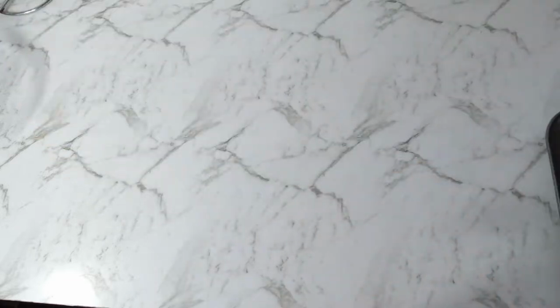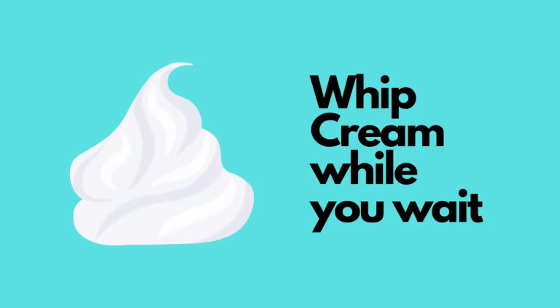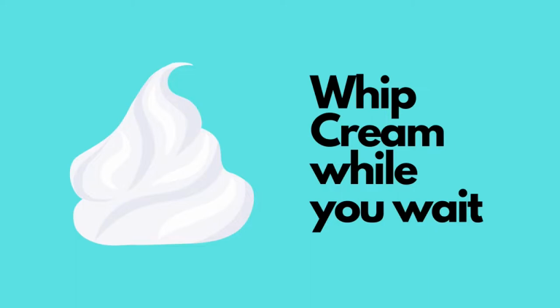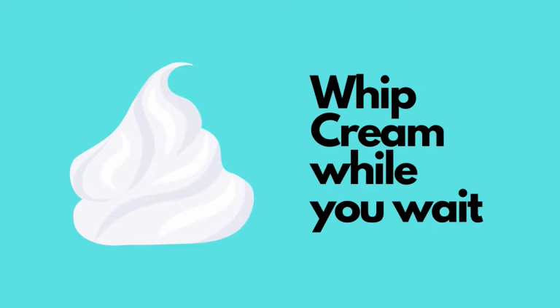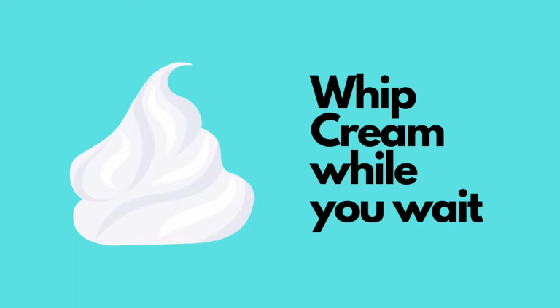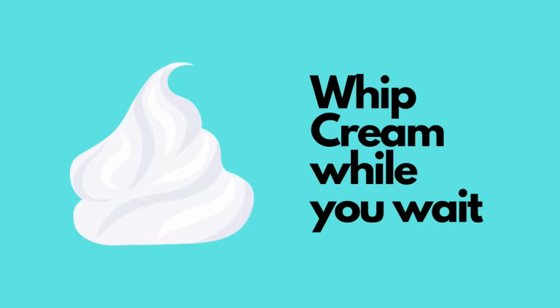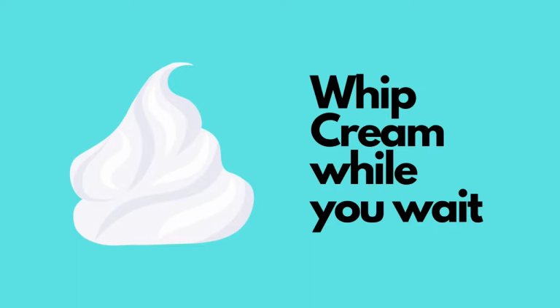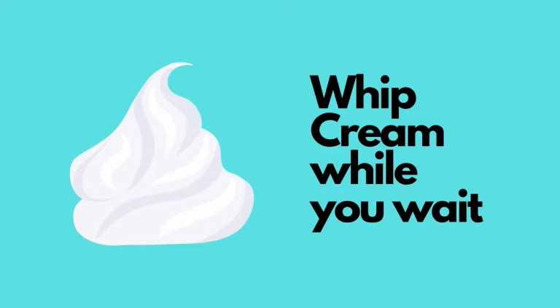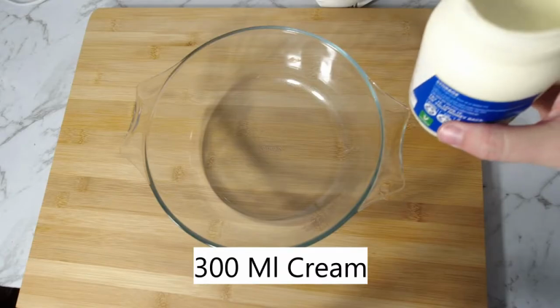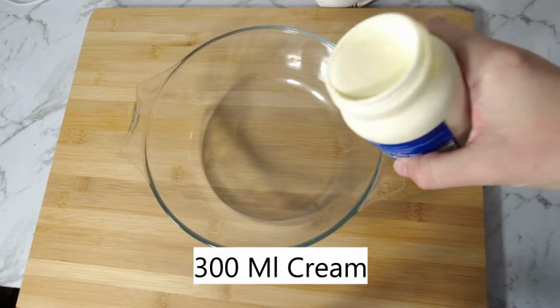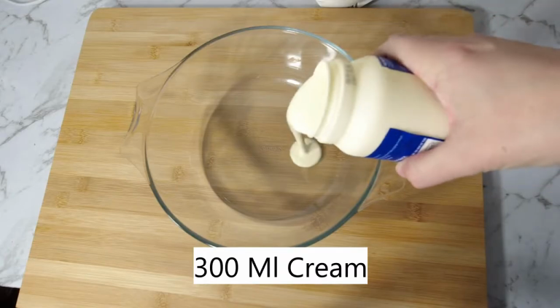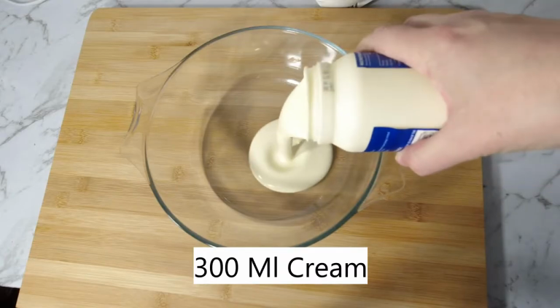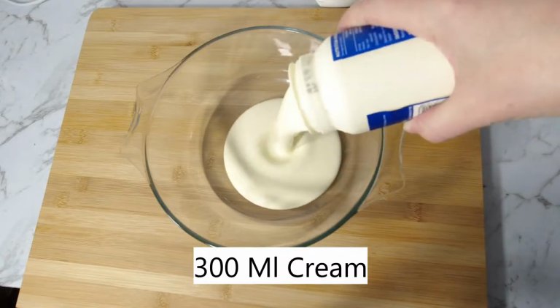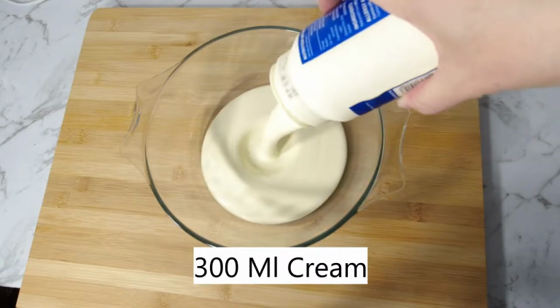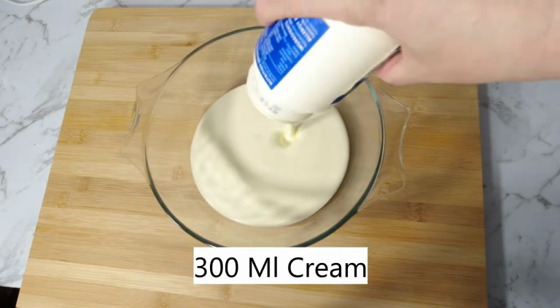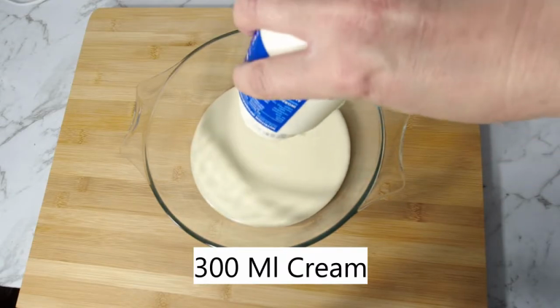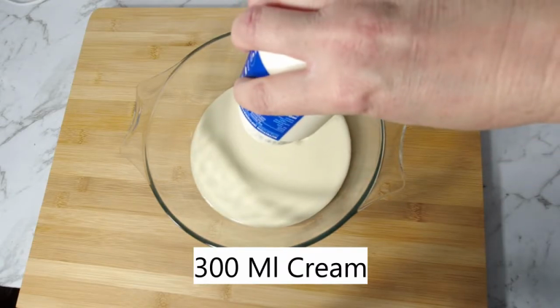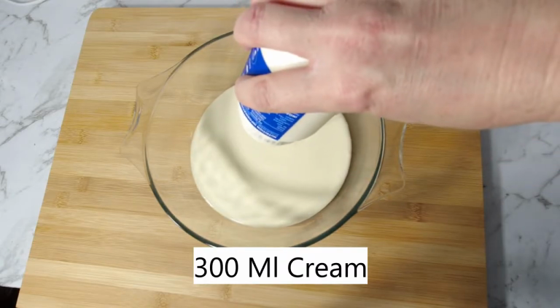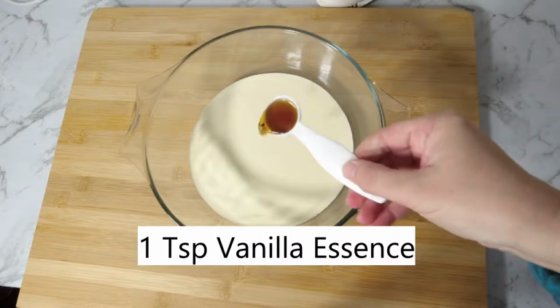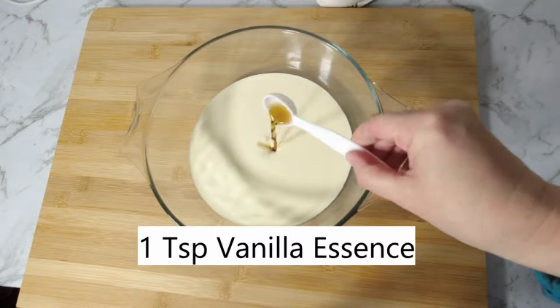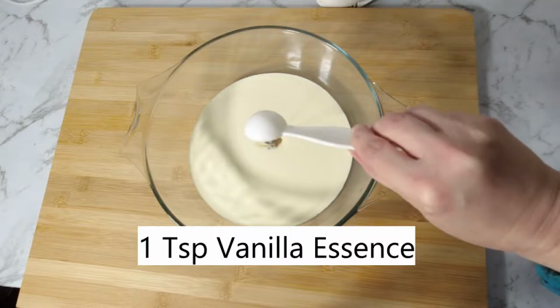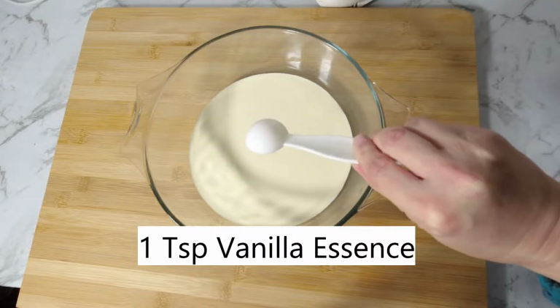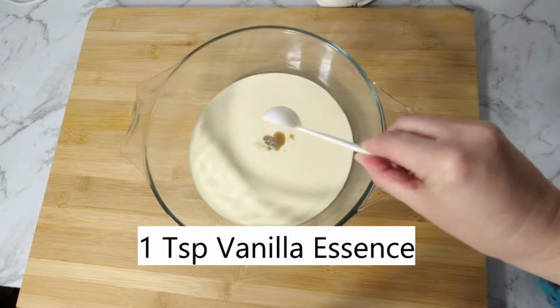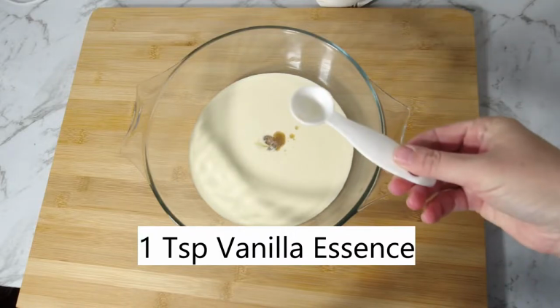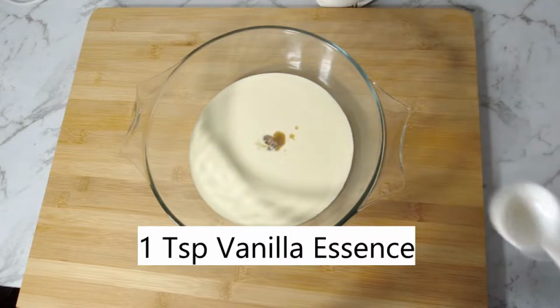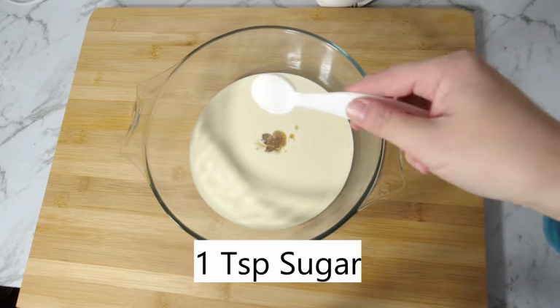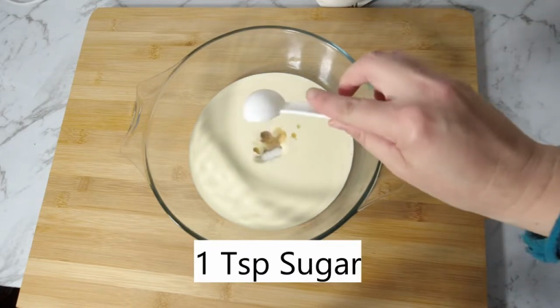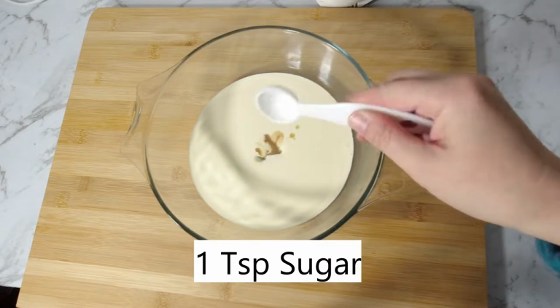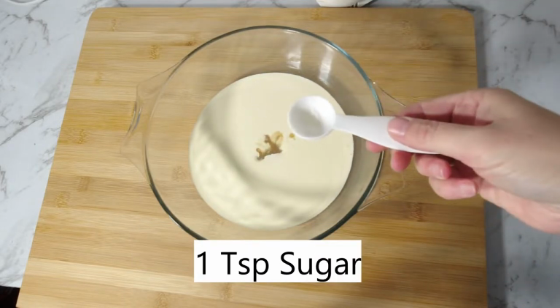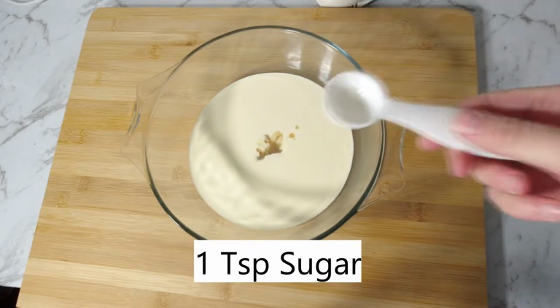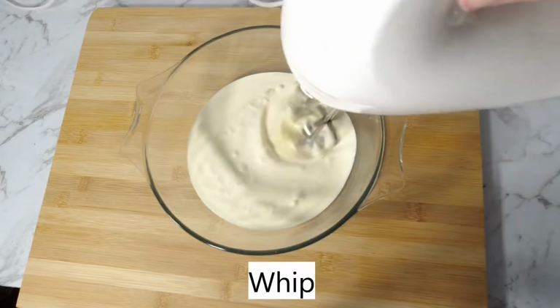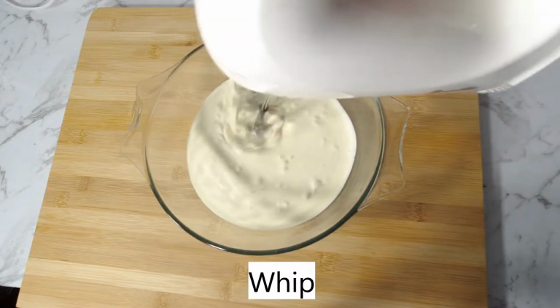While you wait, whip some cream: 200ml of cream, one teaspoon of vanilla essence, one teaspoon of sugar. Whip.